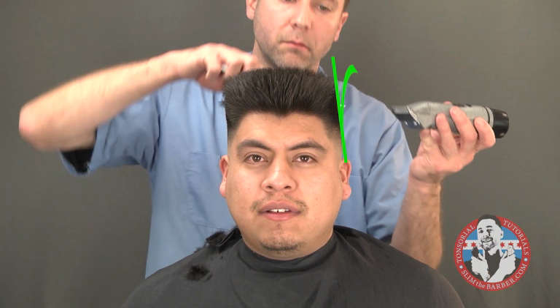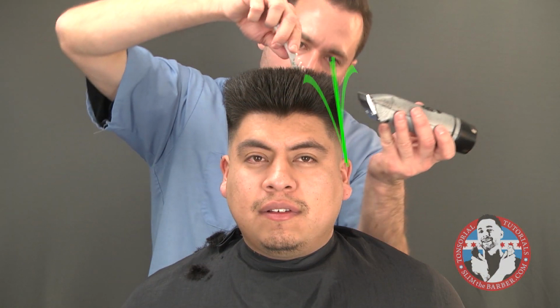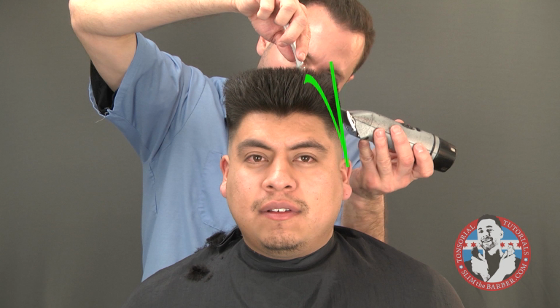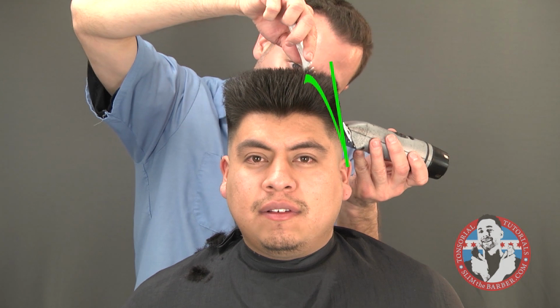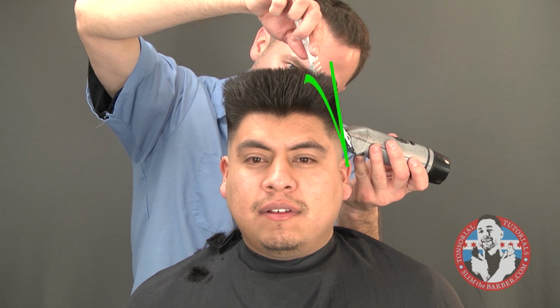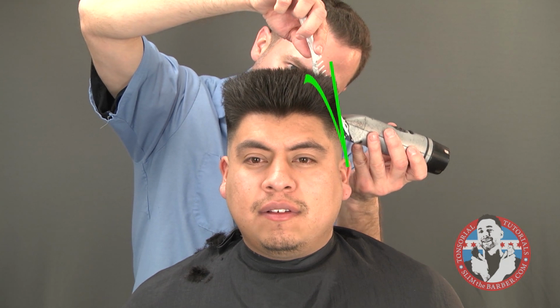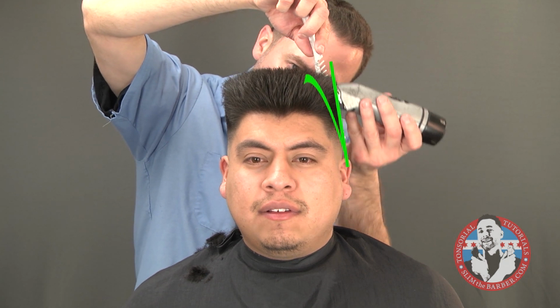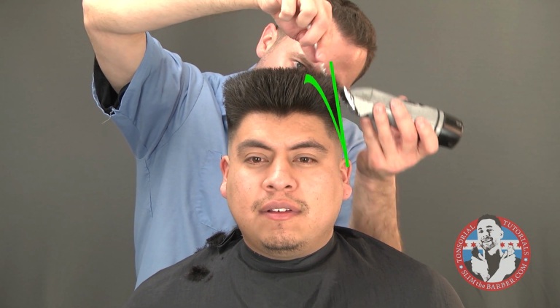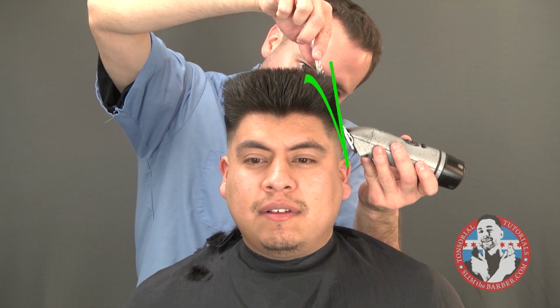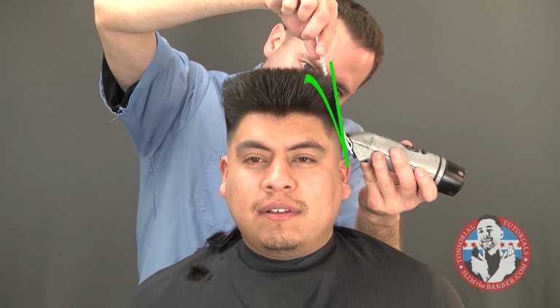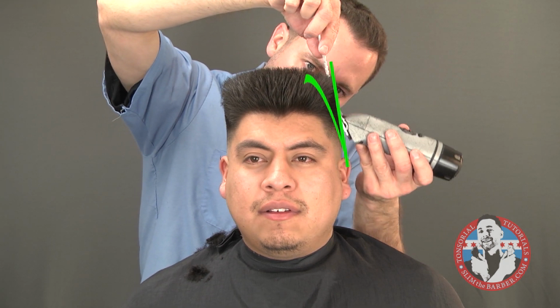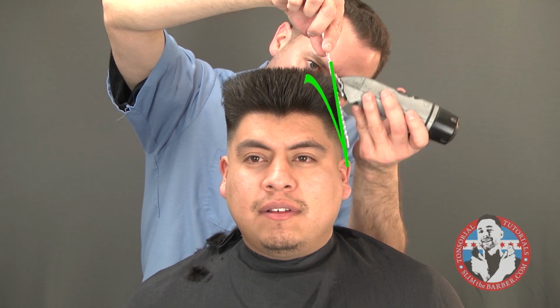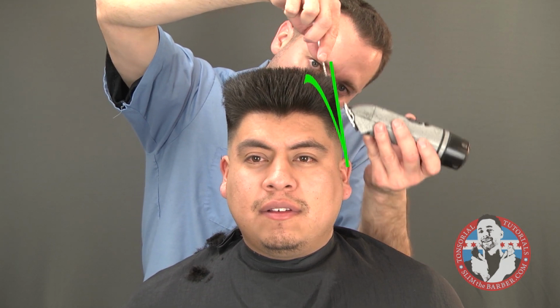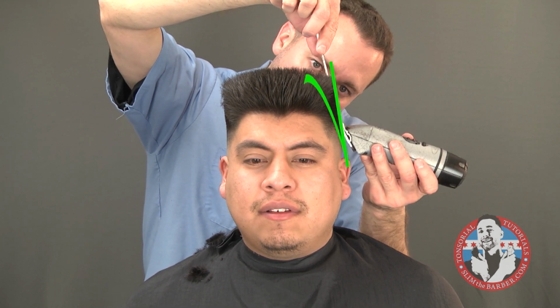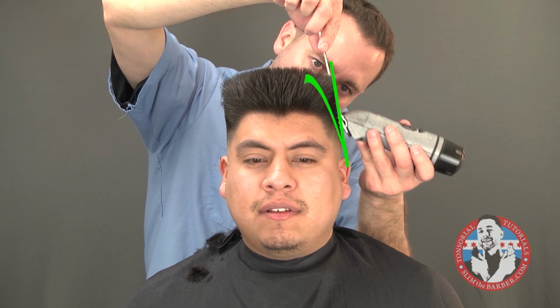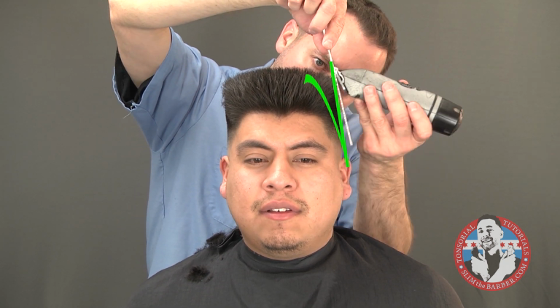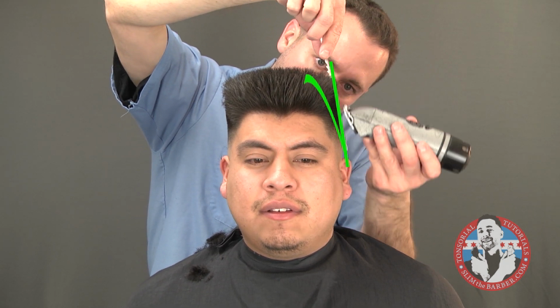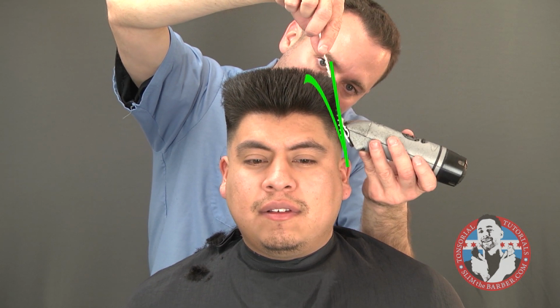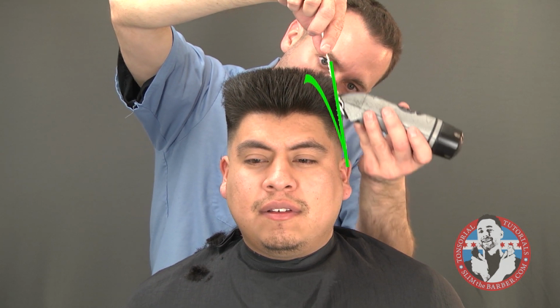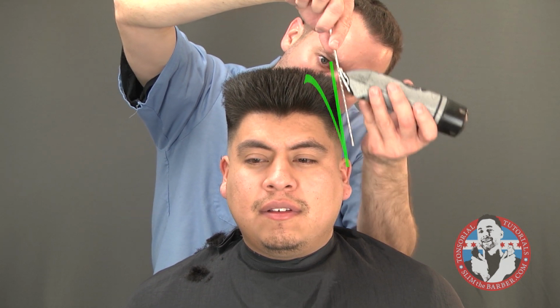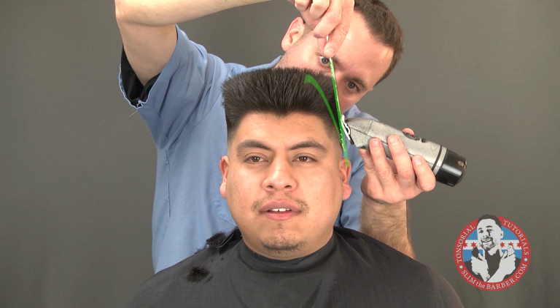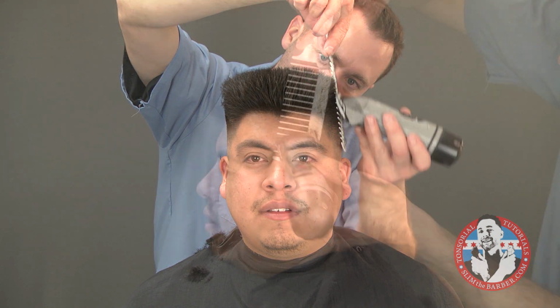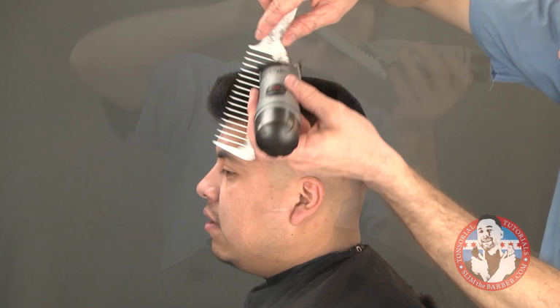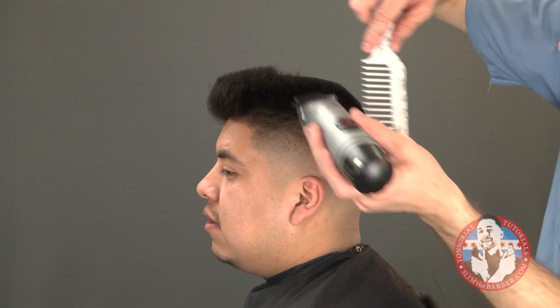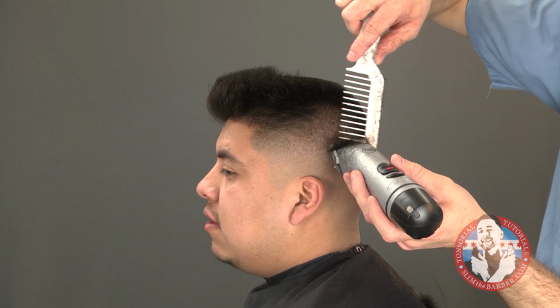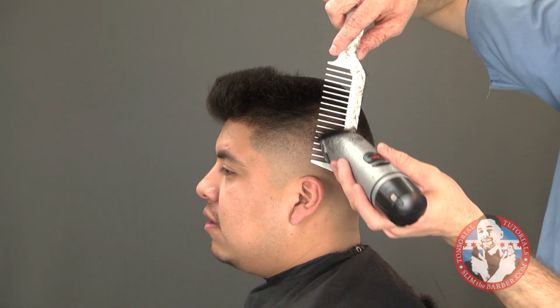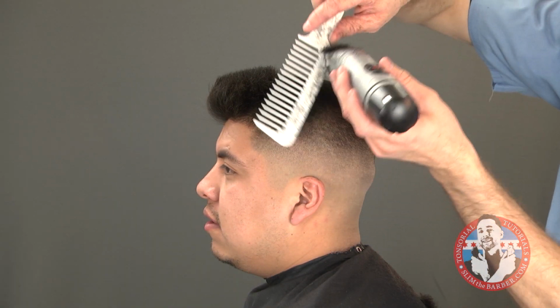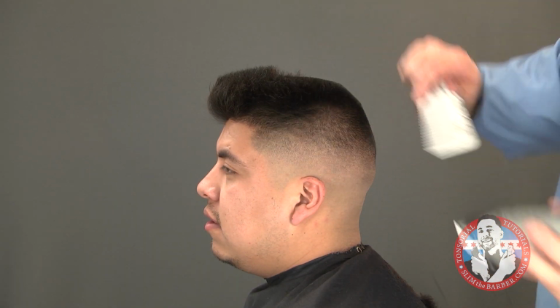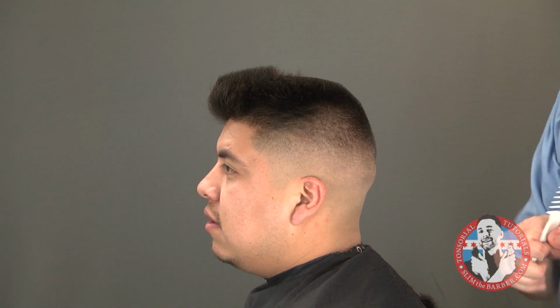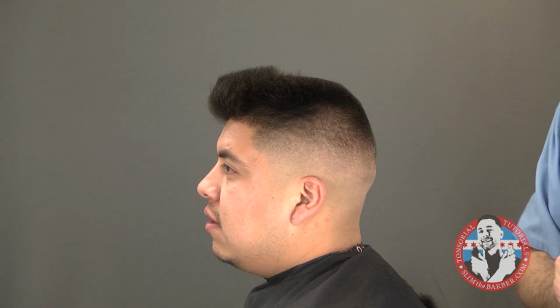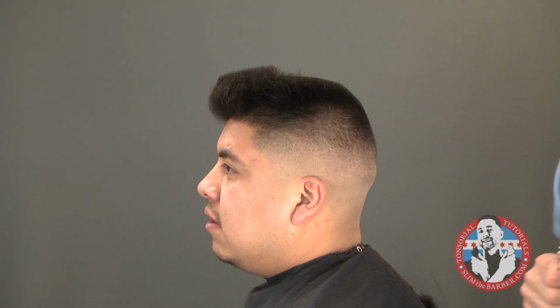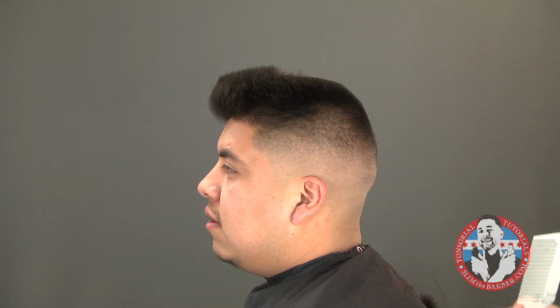As the head curves towards the top, it's as if the wedge has reversed. My clipper stroke is straight now and the curve of his head helps make the fade.